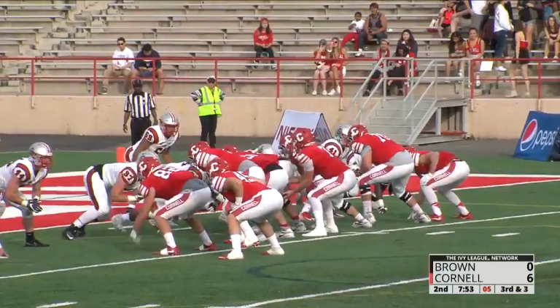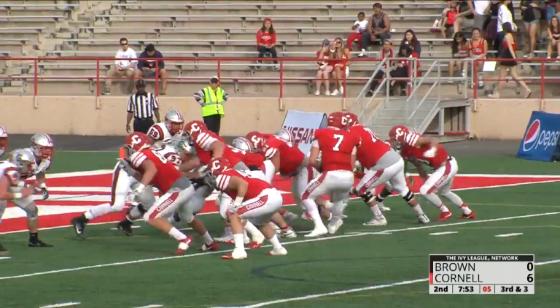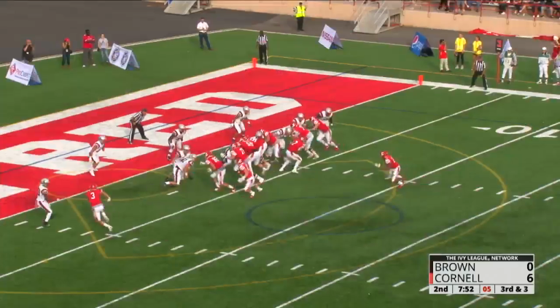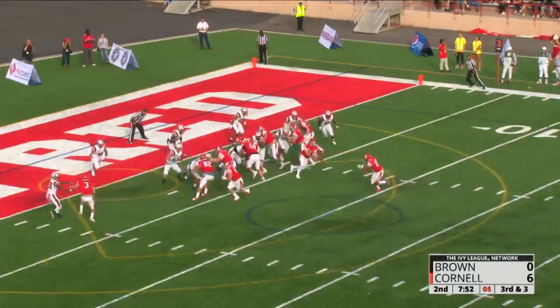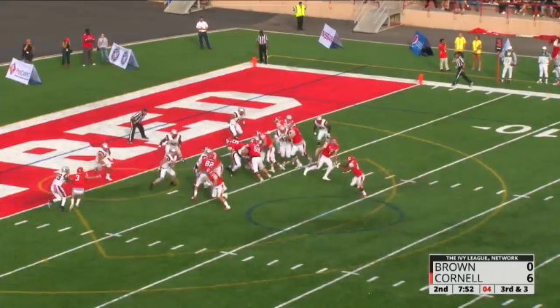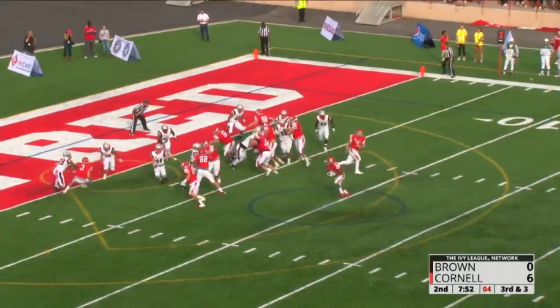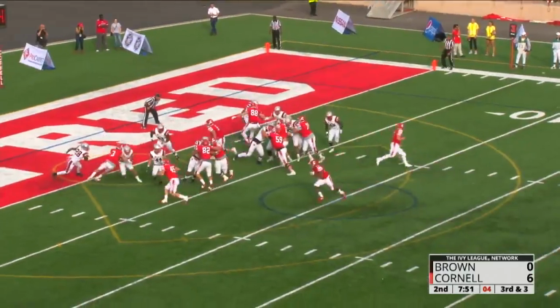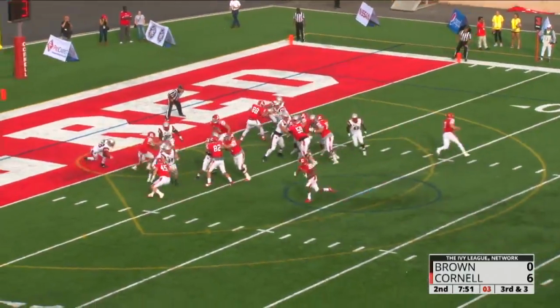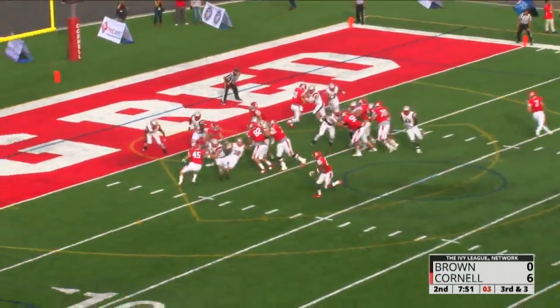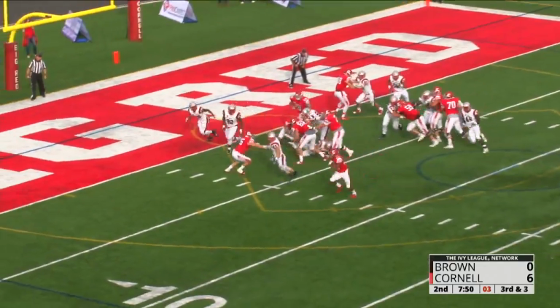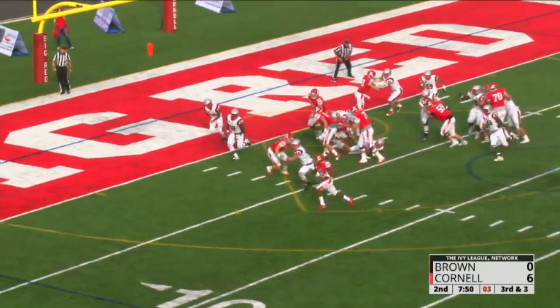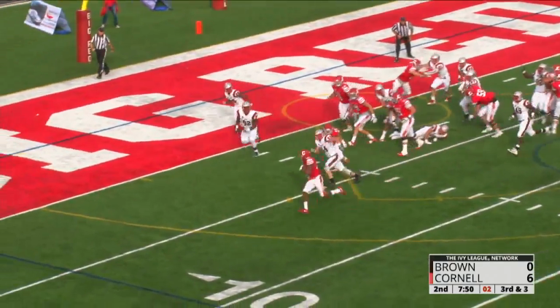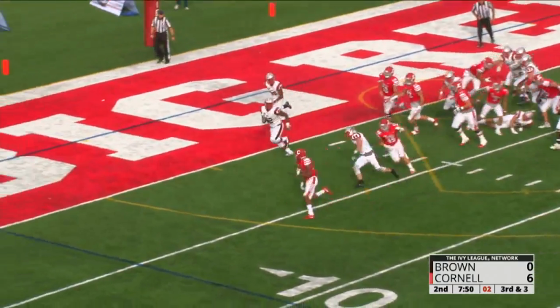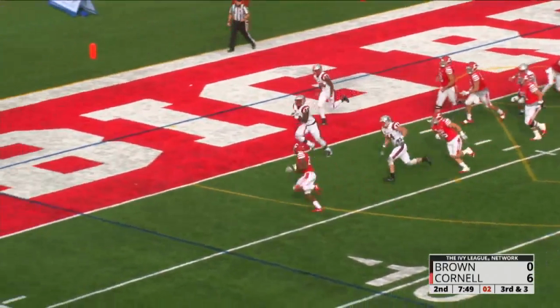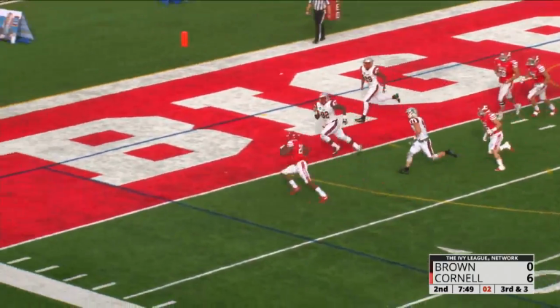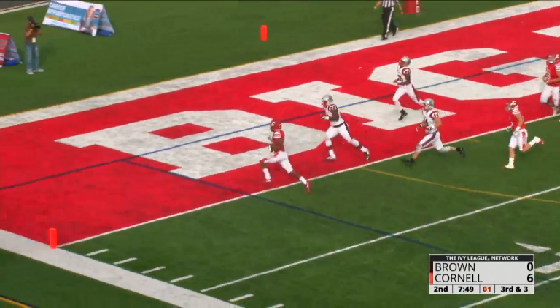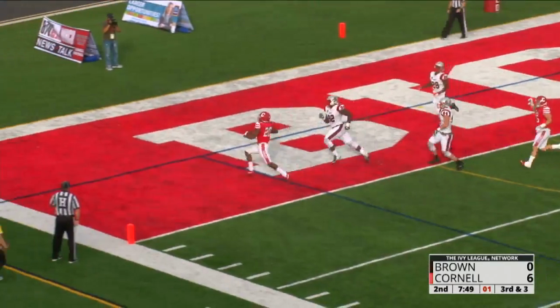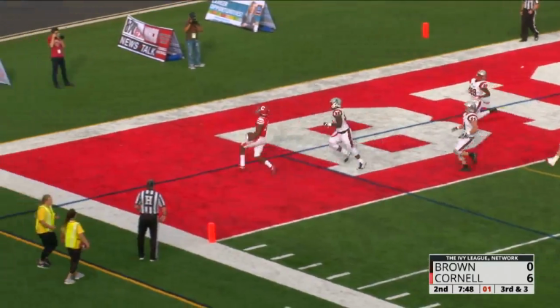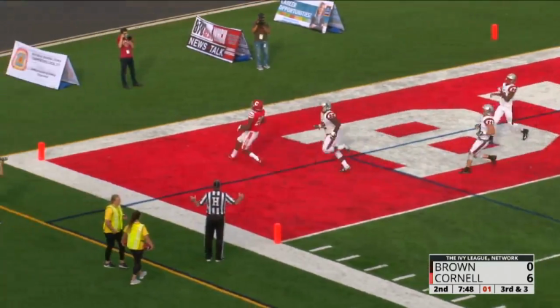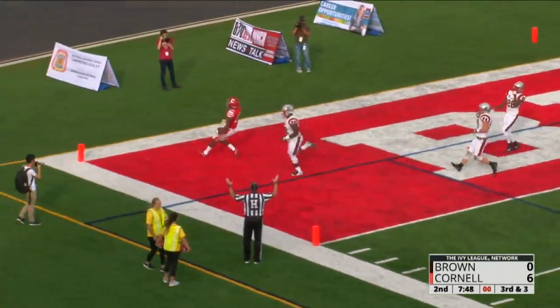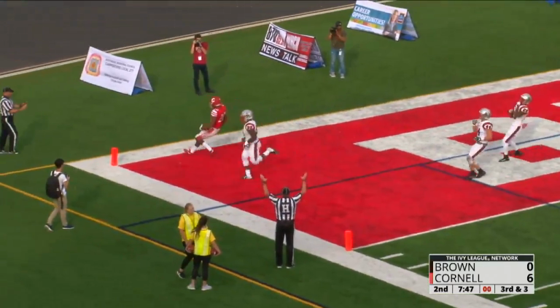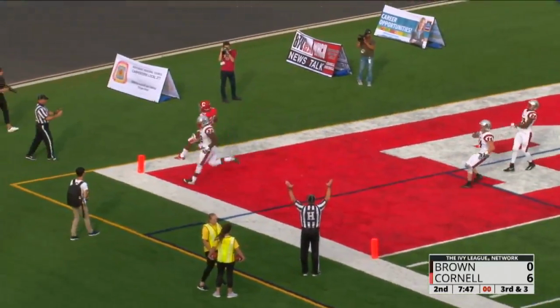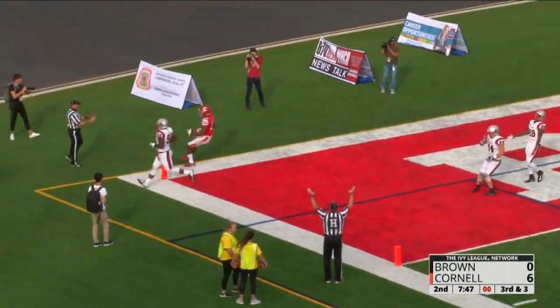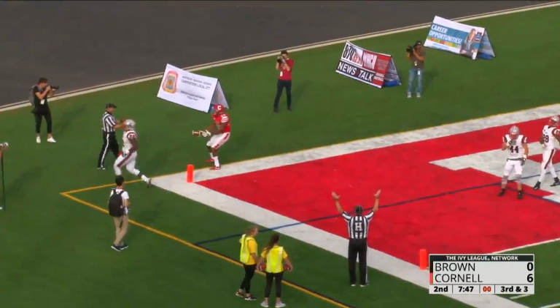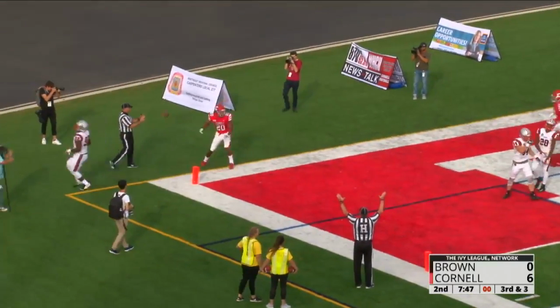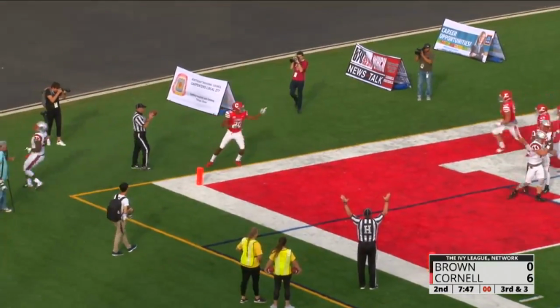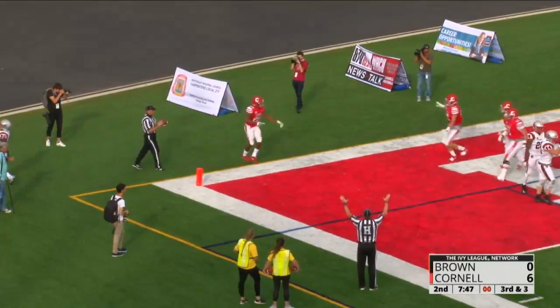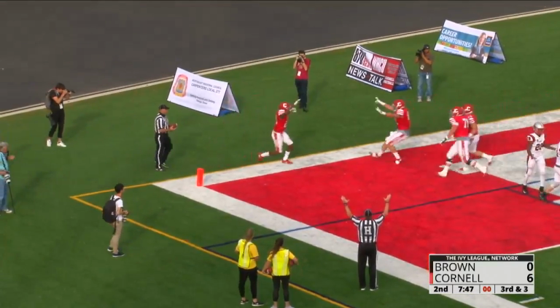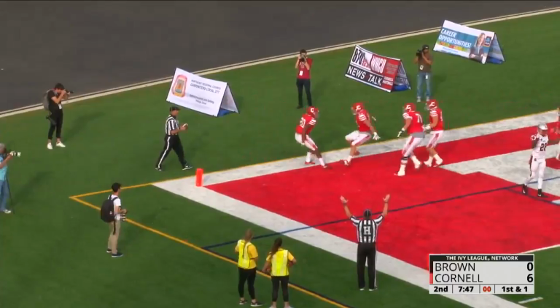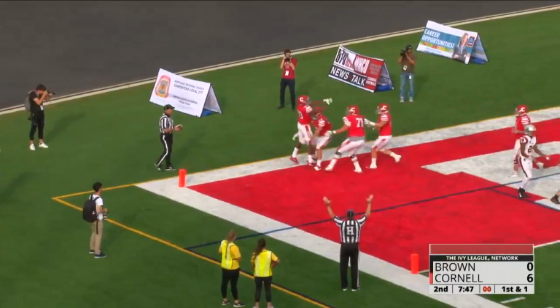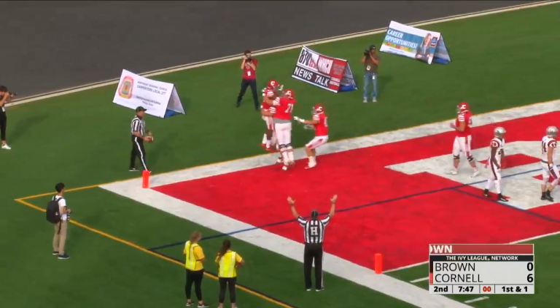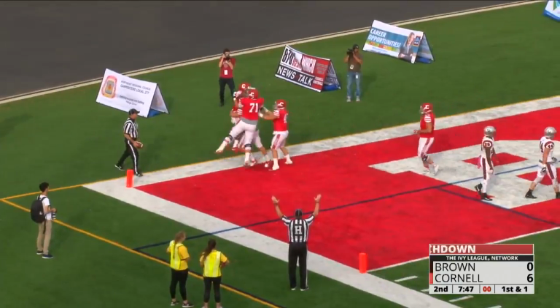Hitching that left leg, he'll toss it left to Walker. Walker at the five, Walker at the two, goes in for the touchdown — correction, it's Harold Coles.